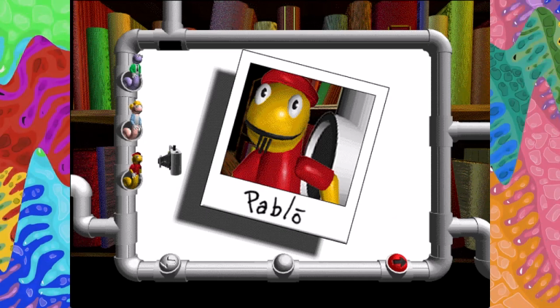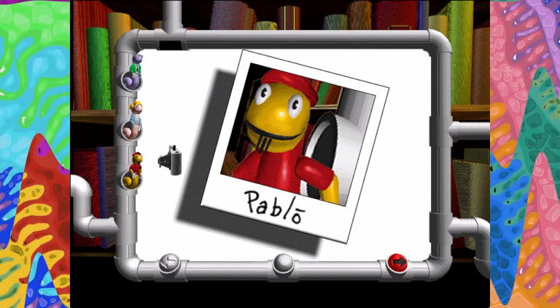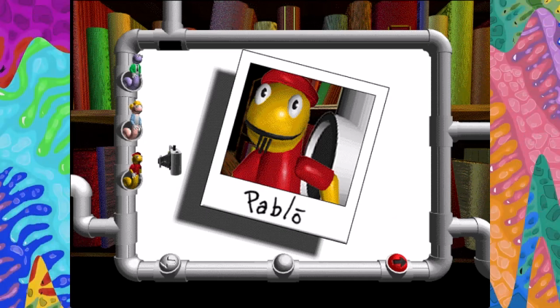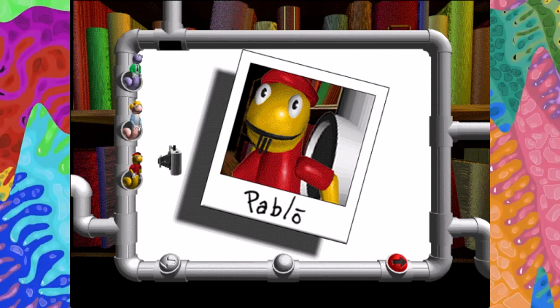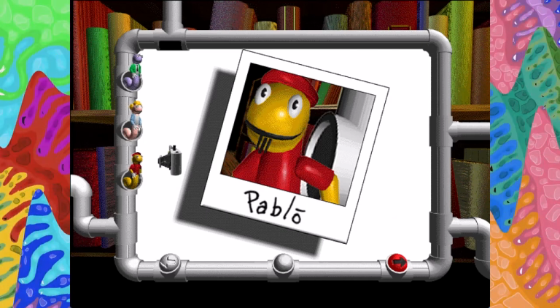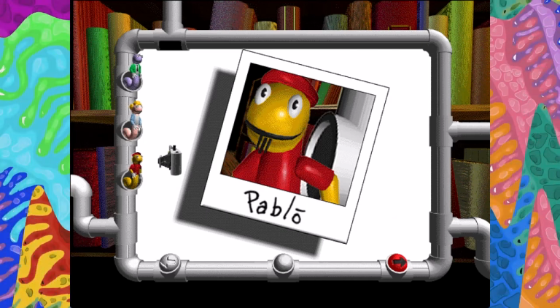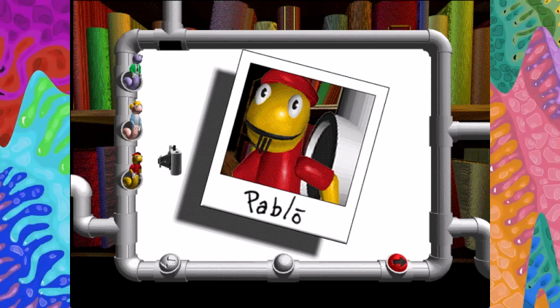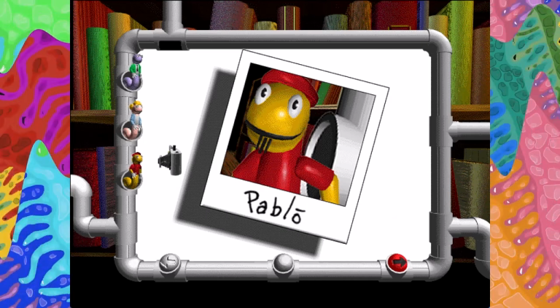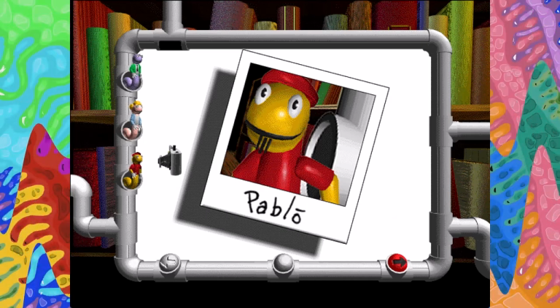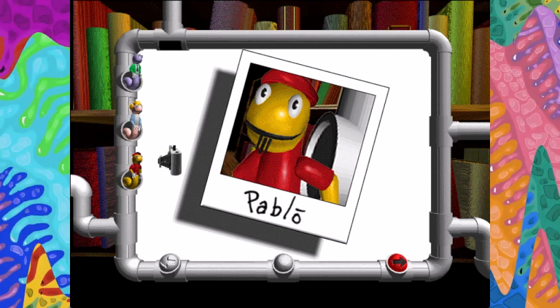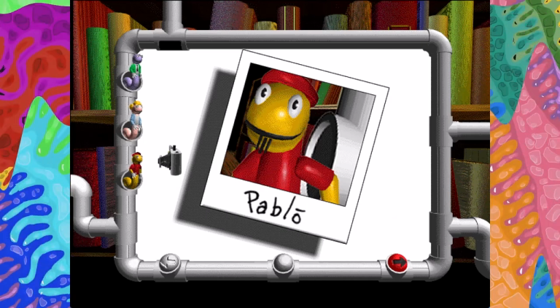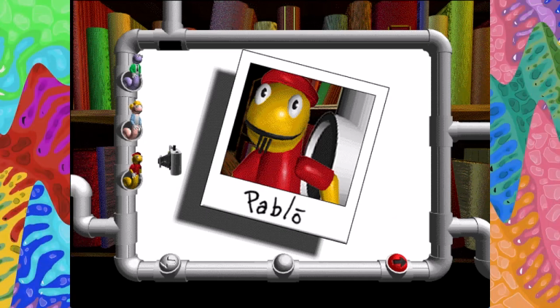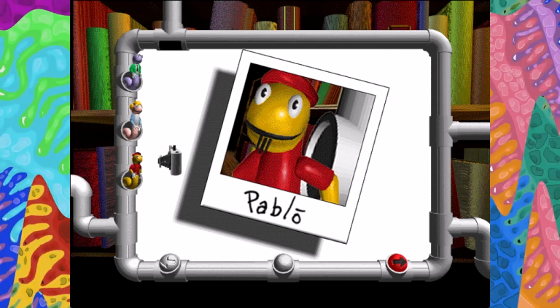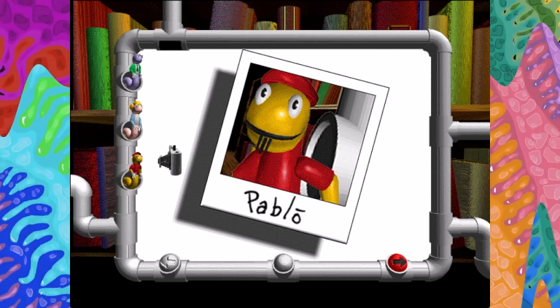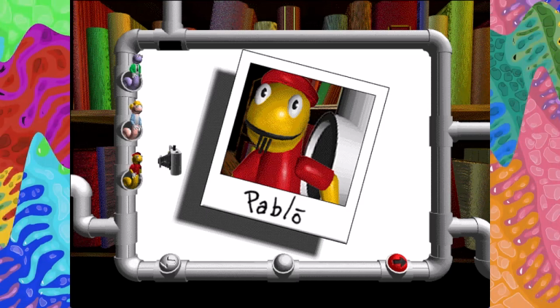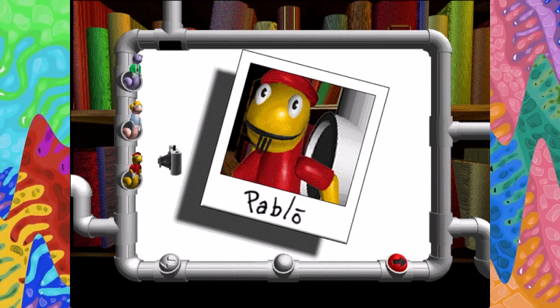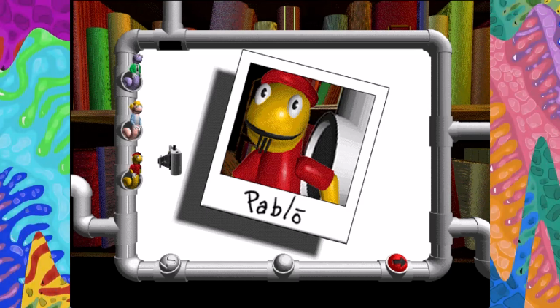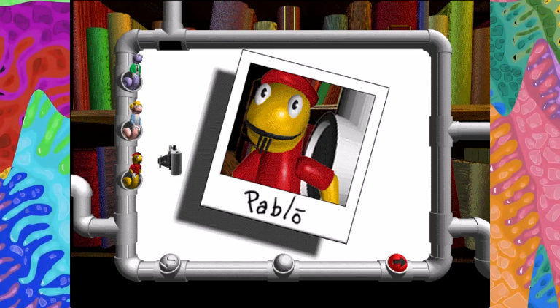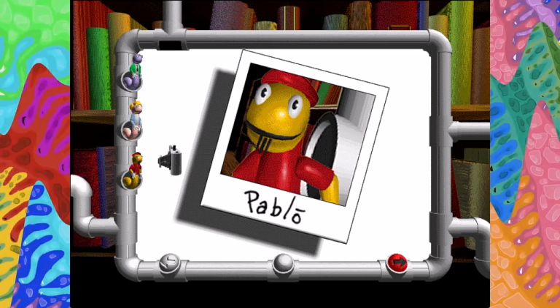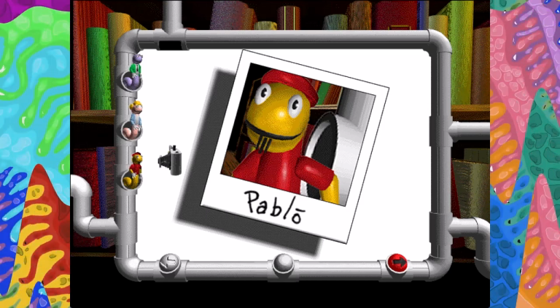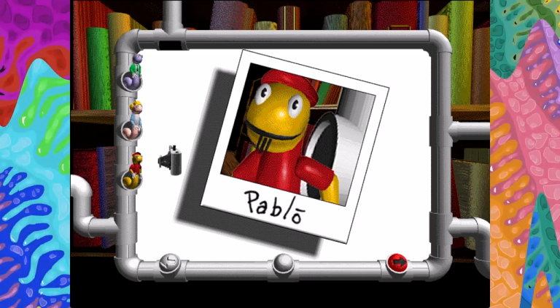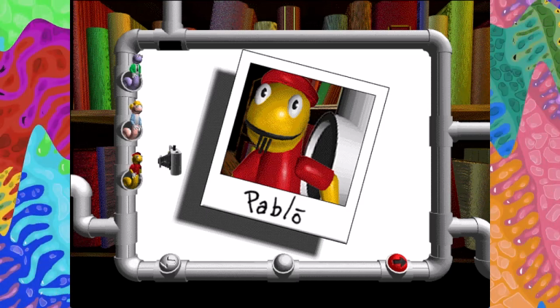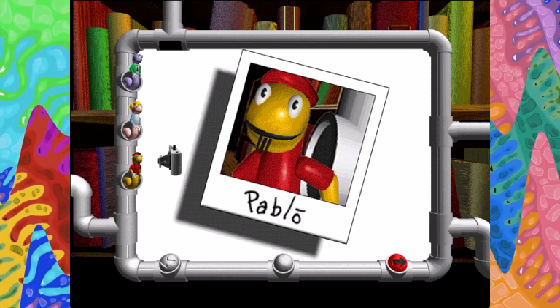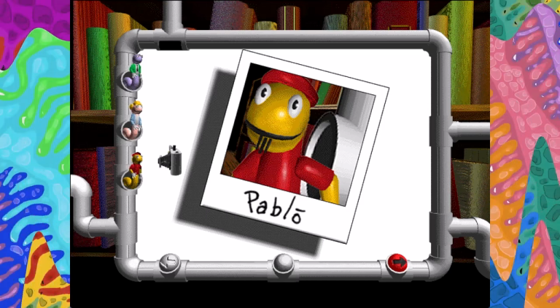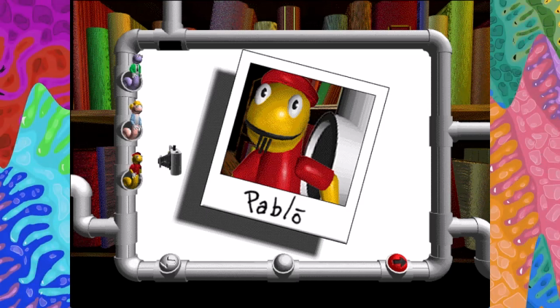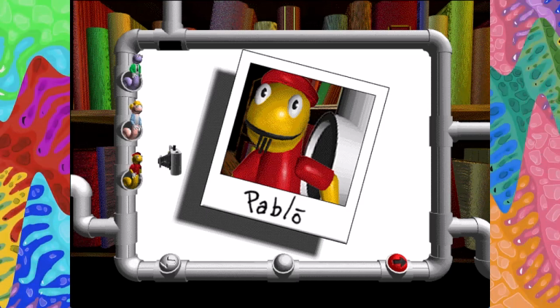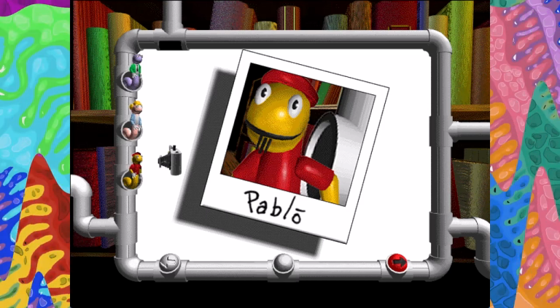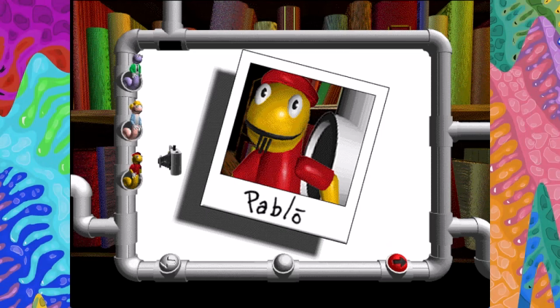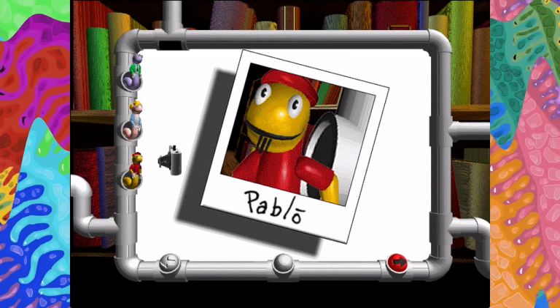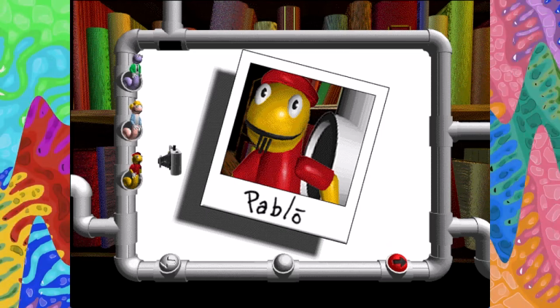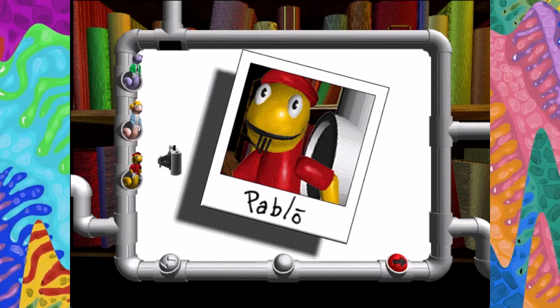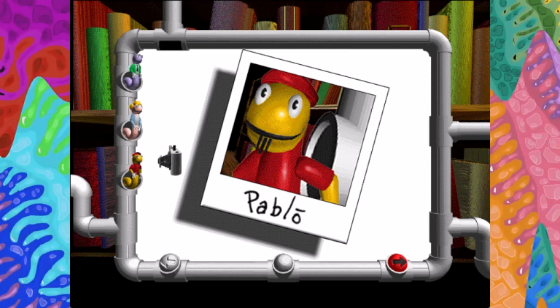Pablo here, live from bookworm land. I'd like to share a little secret with you. If you want to have the most outrageous time, just stick with me. We can make beautiful pictures together.